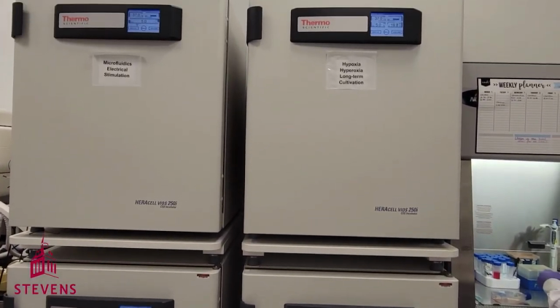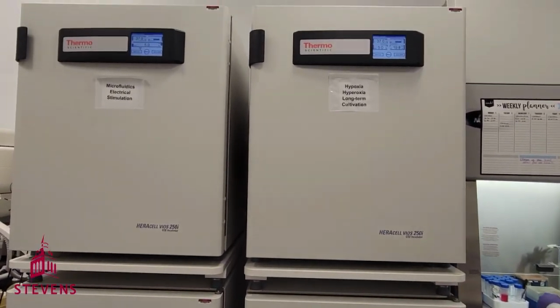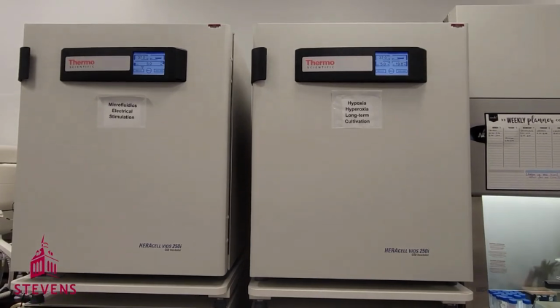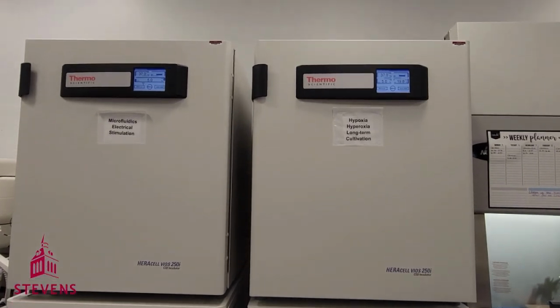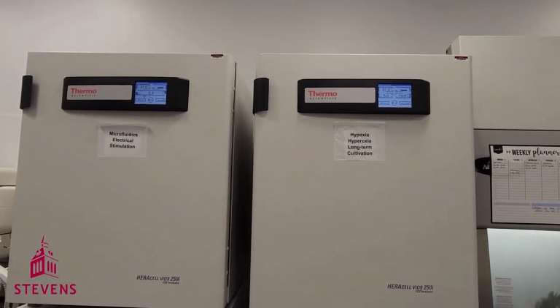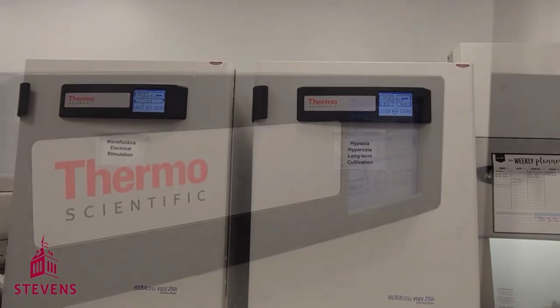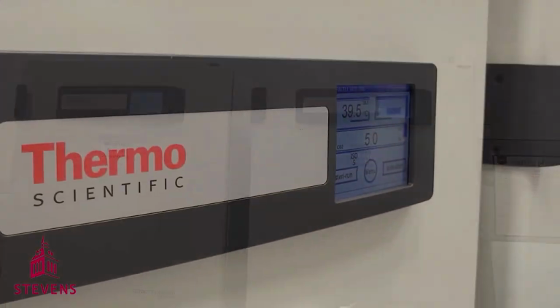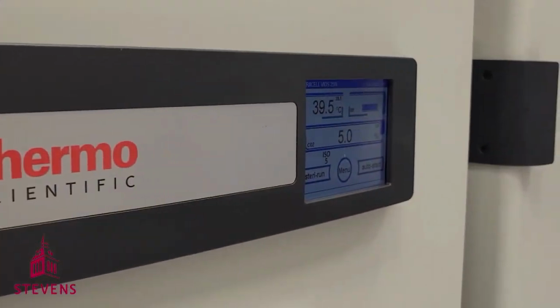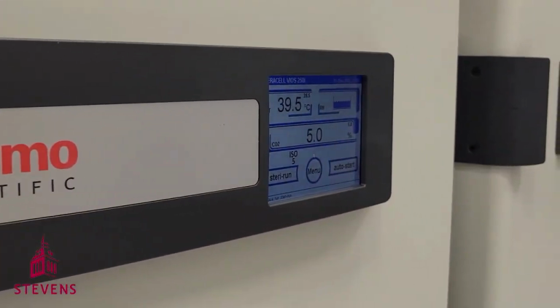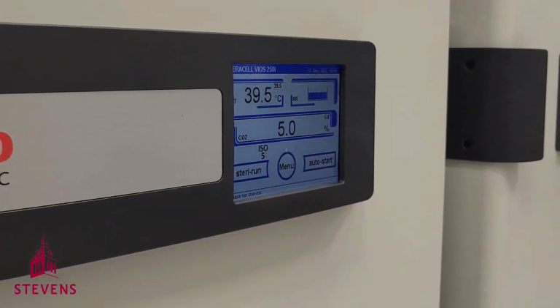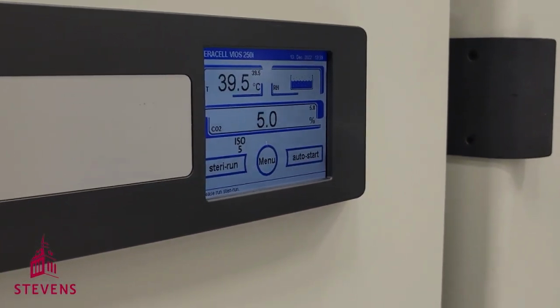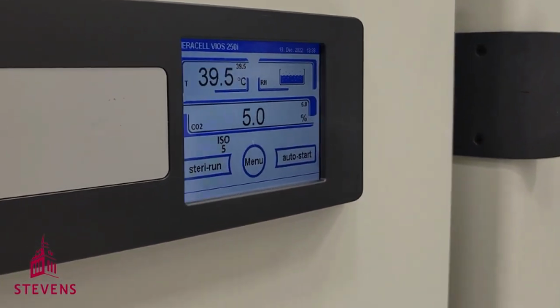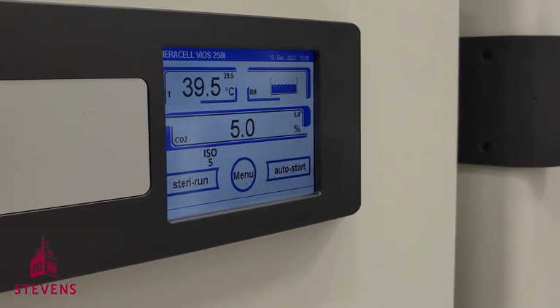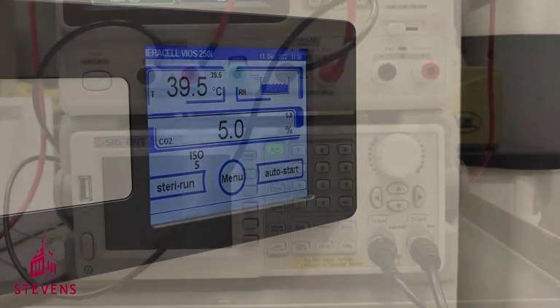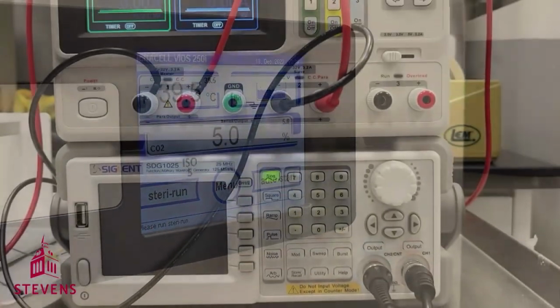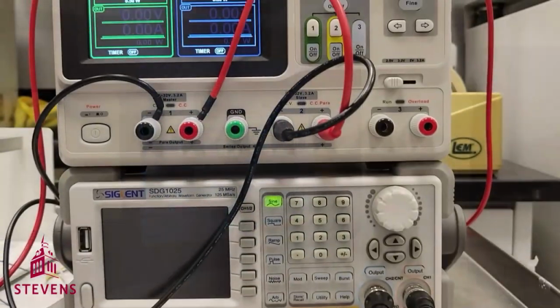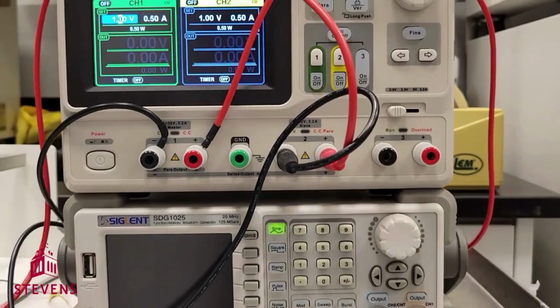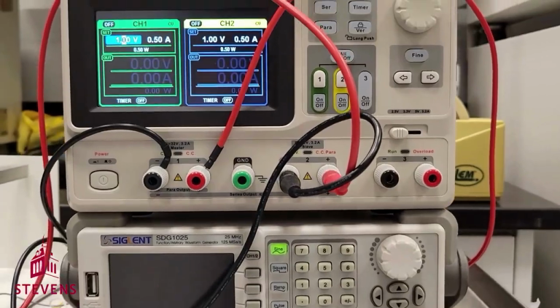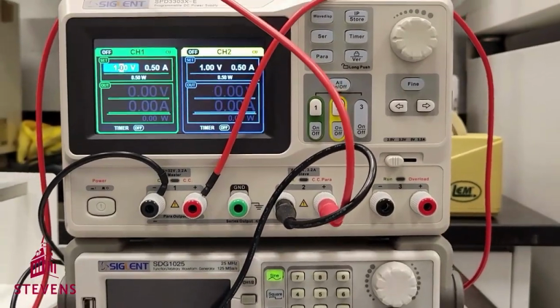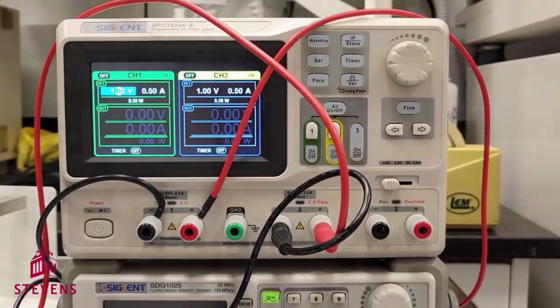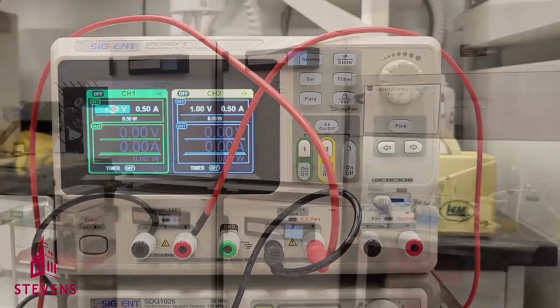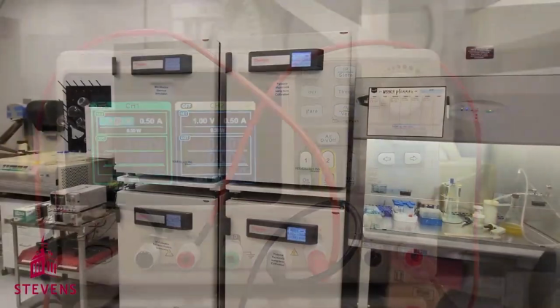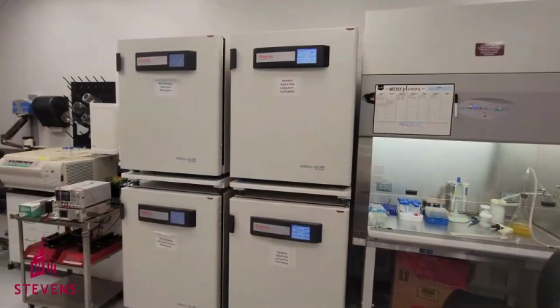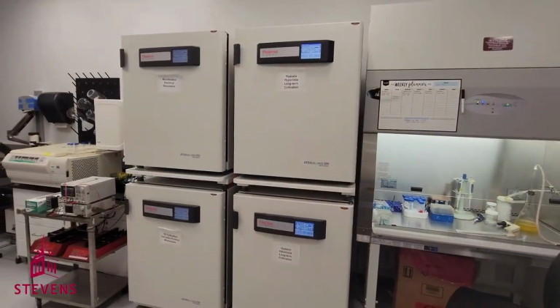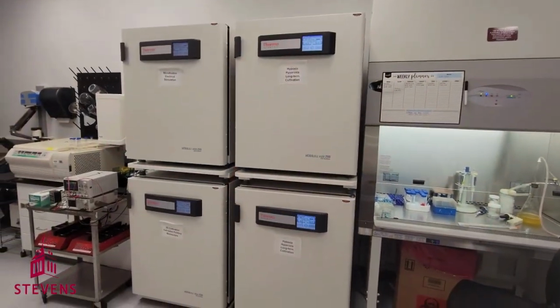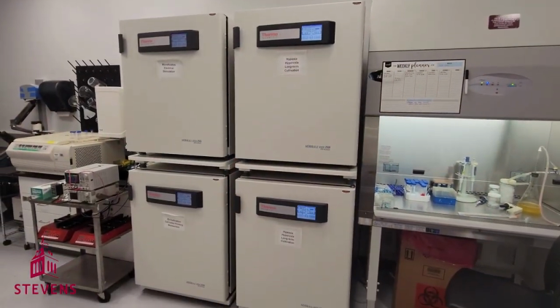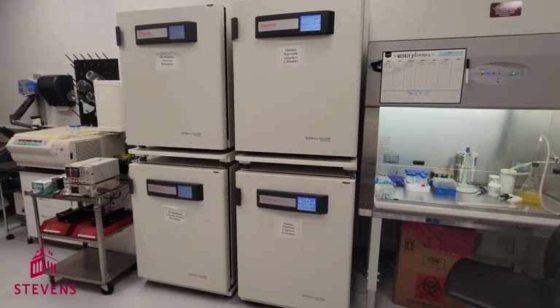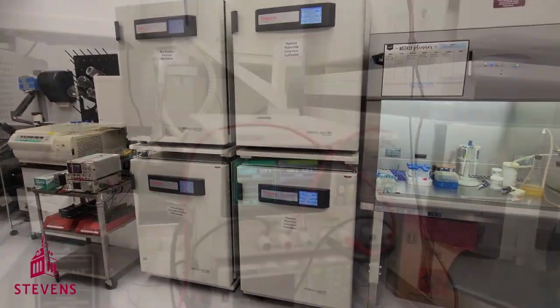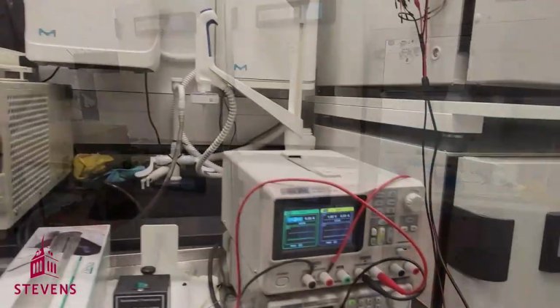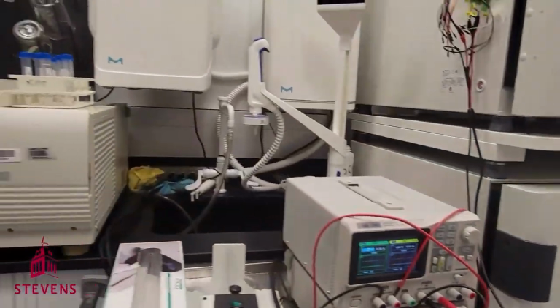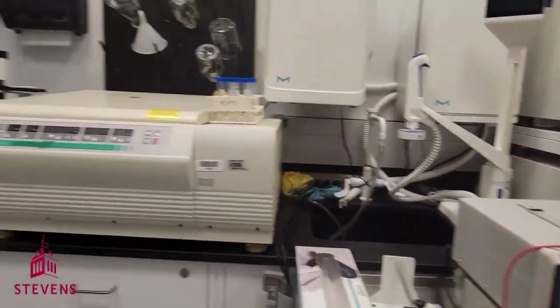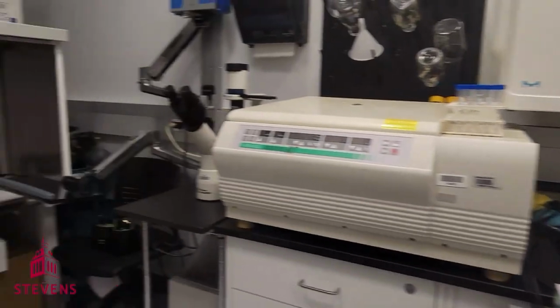The incubators in this room are set up with different conditions to allow us to electrically stimulate cells, perform microfluidic cultures, or culture cells under hypoxic environments.